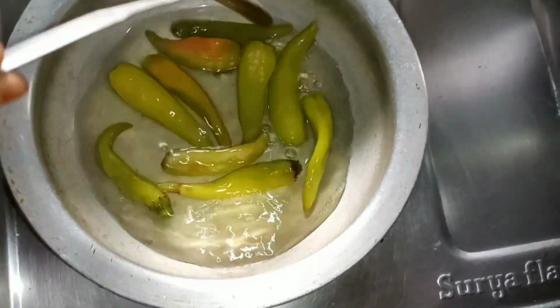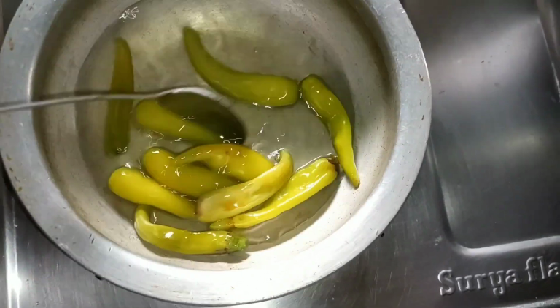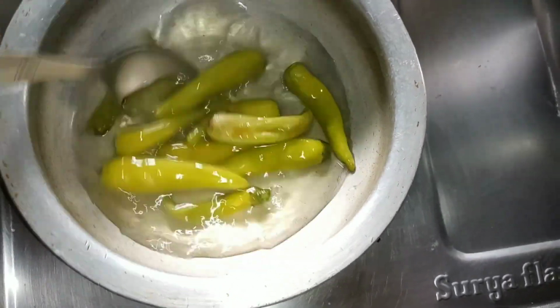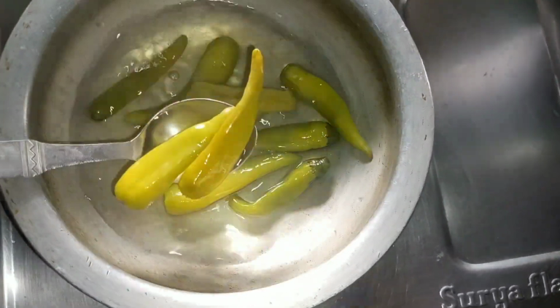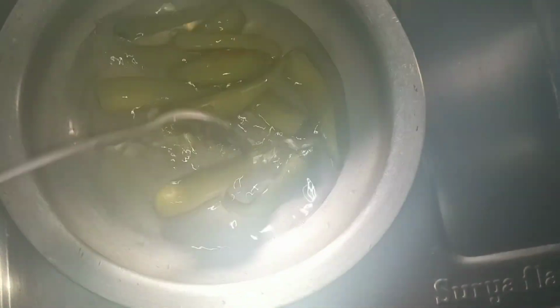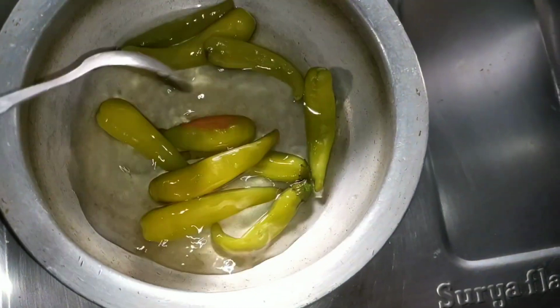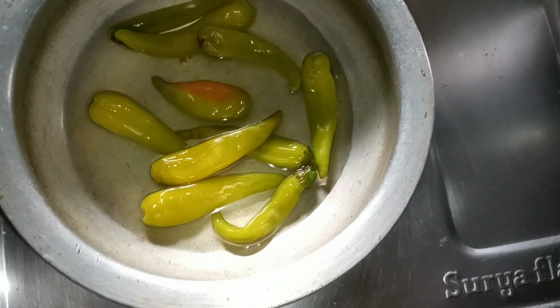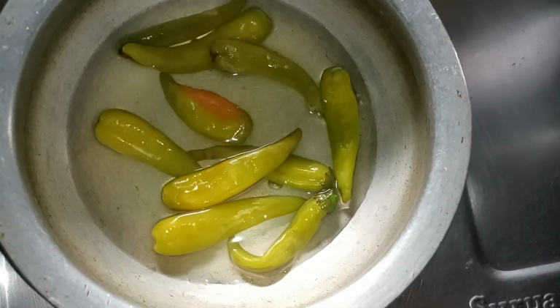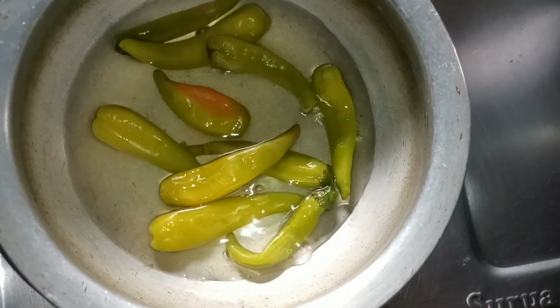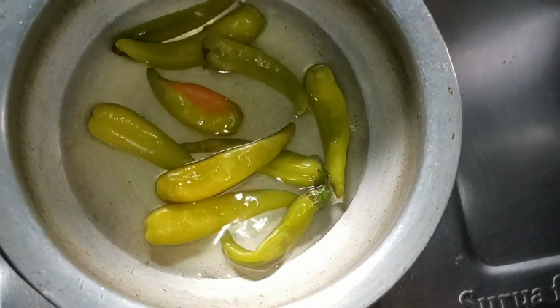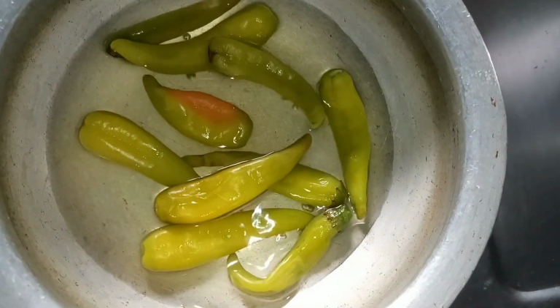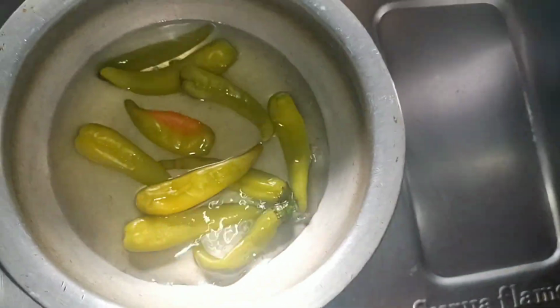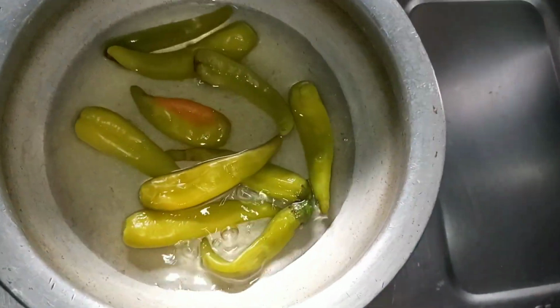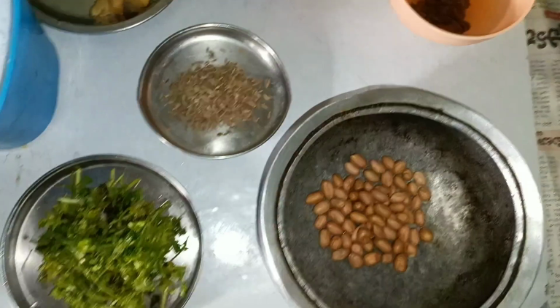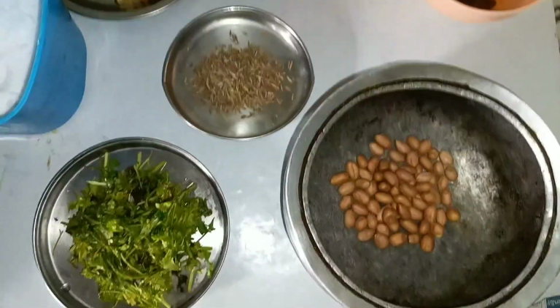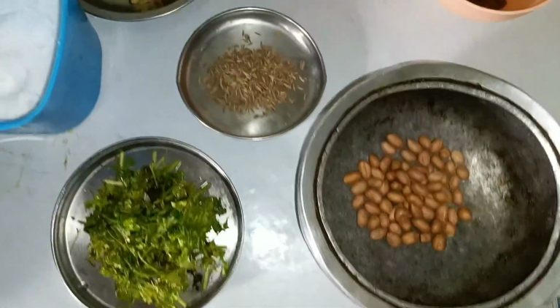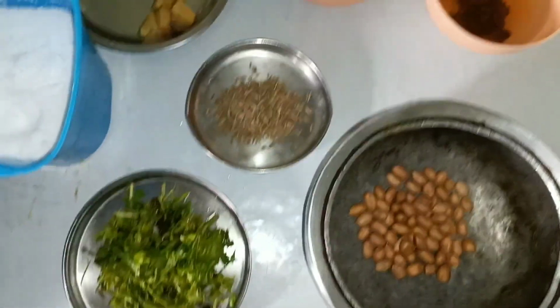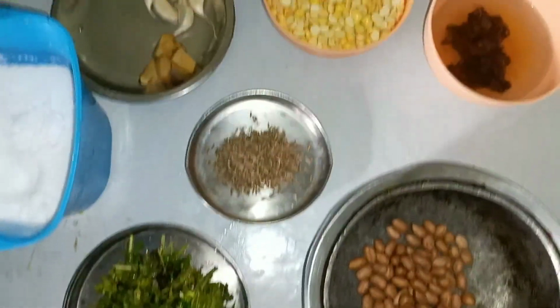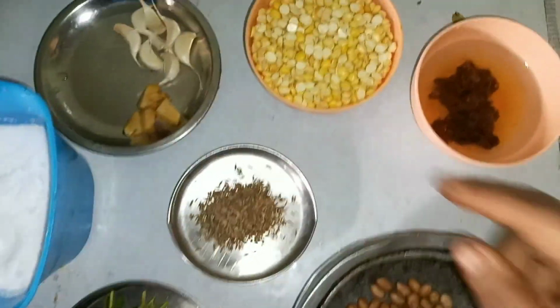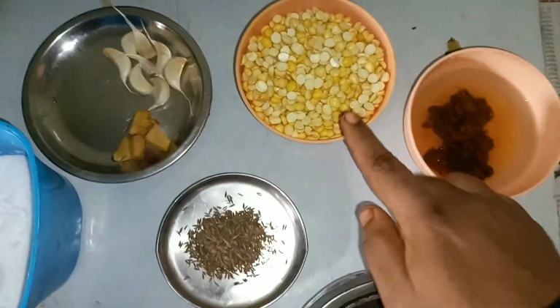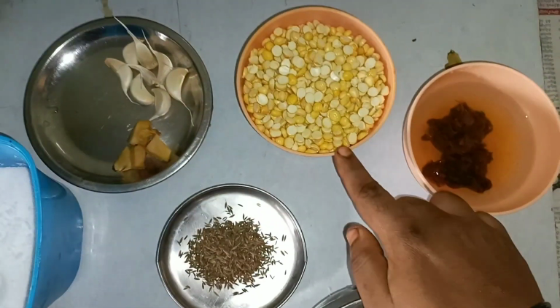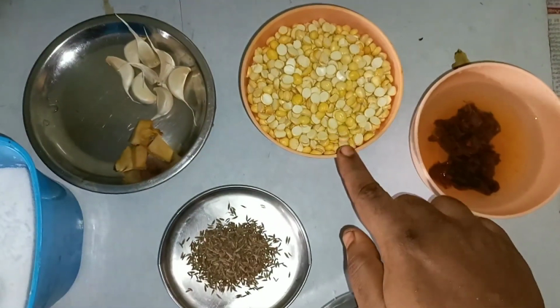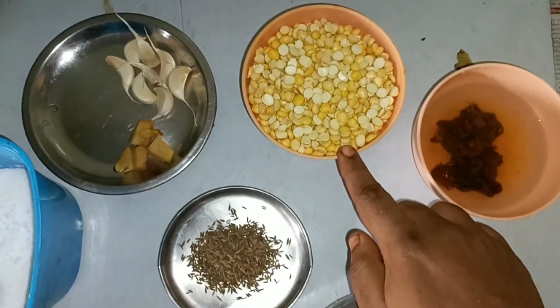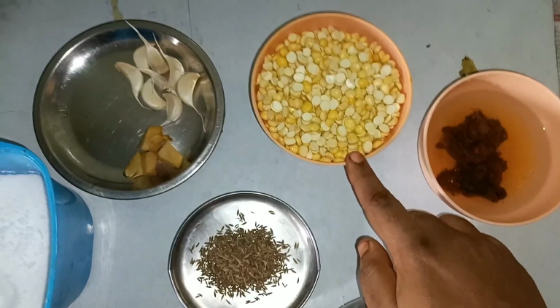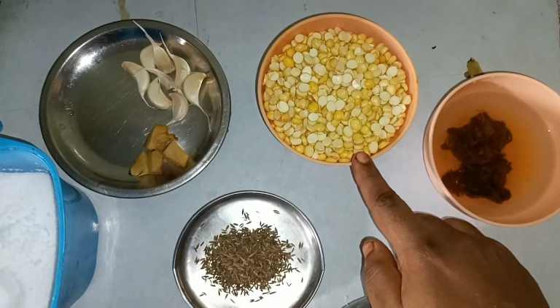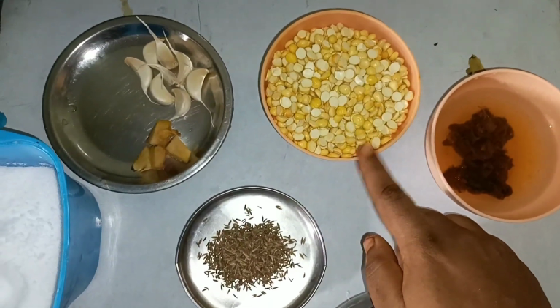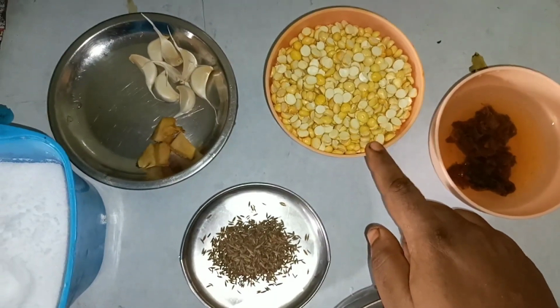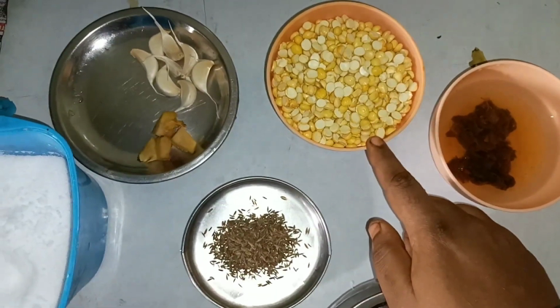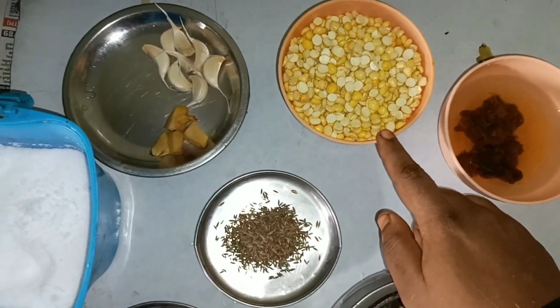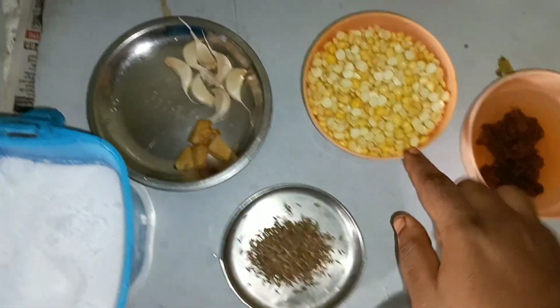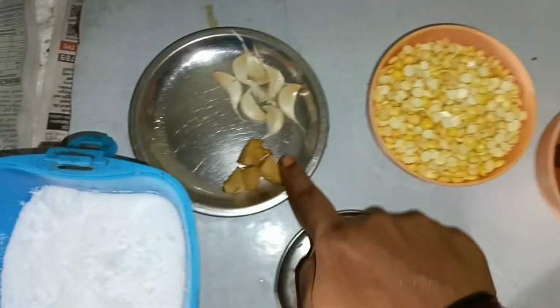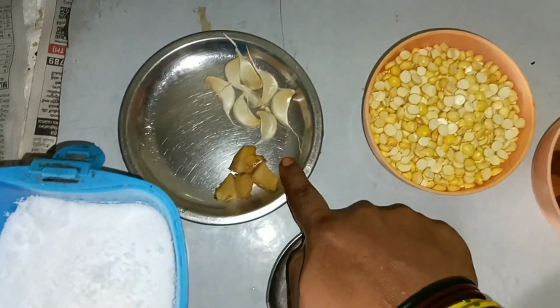Now, let's add to the pot. Next, I will add to the pot.